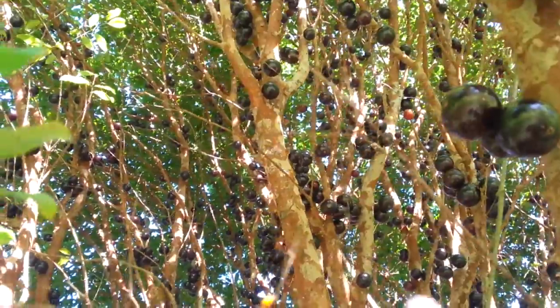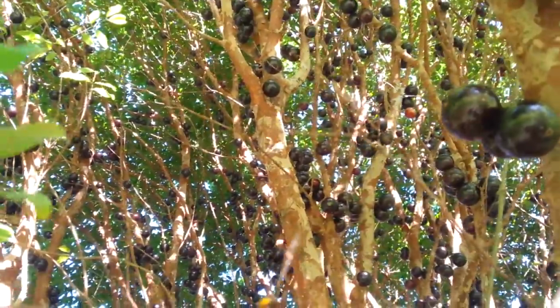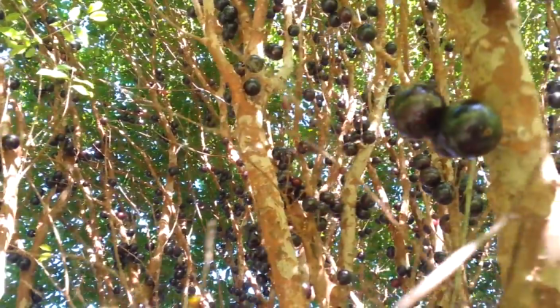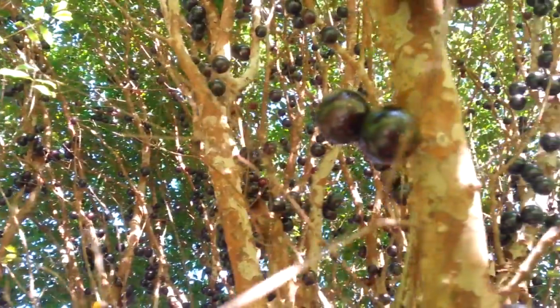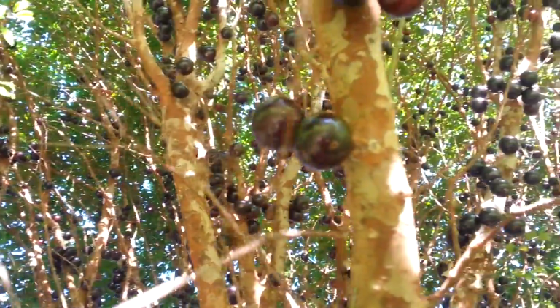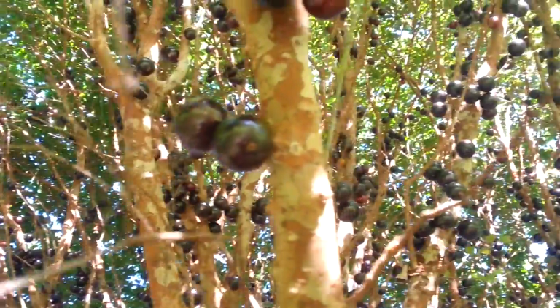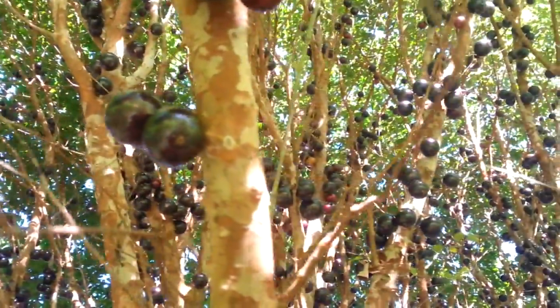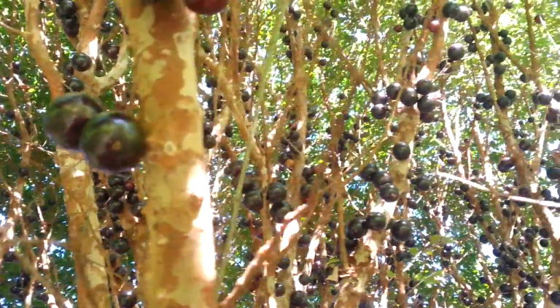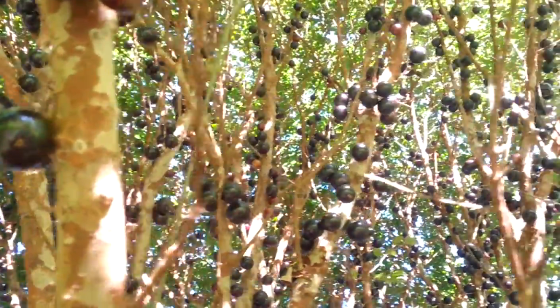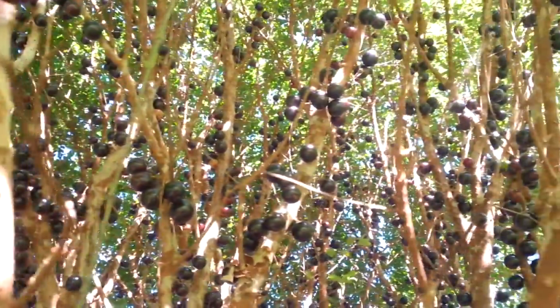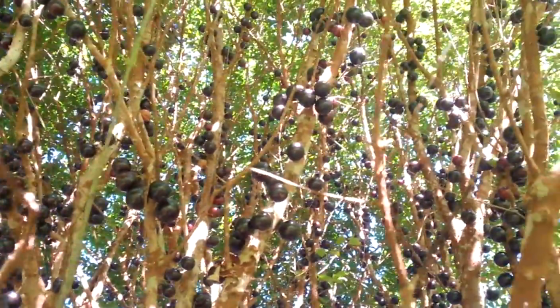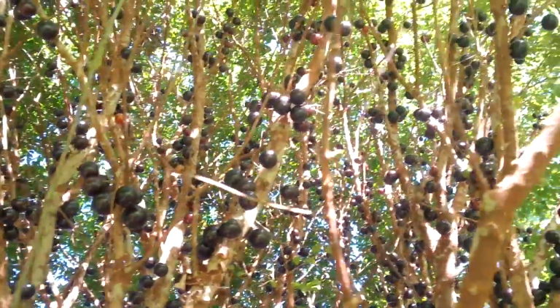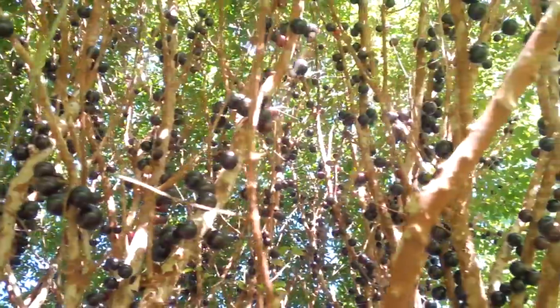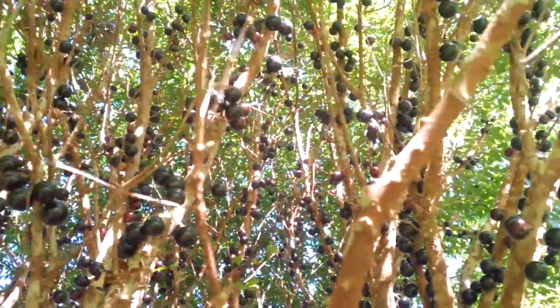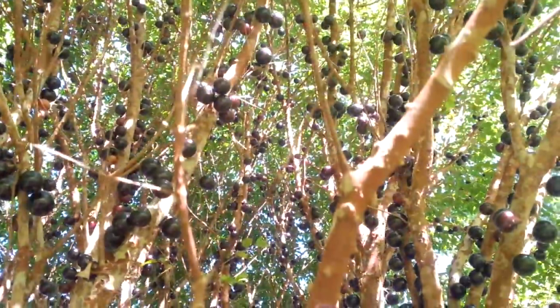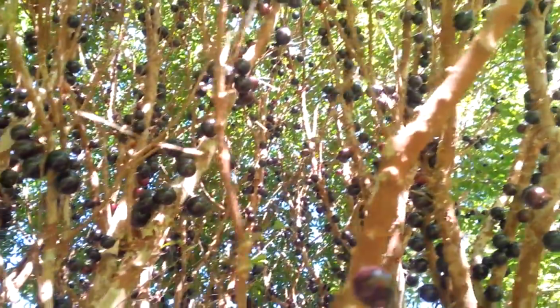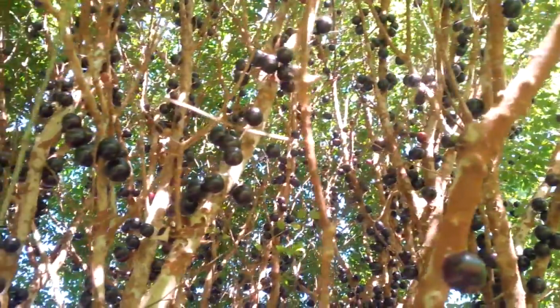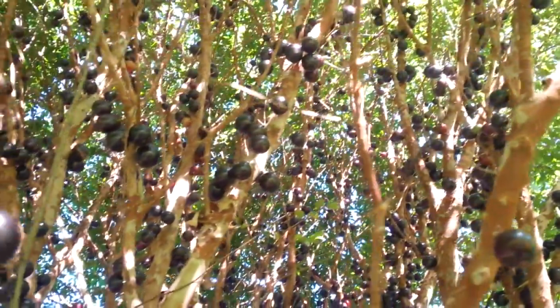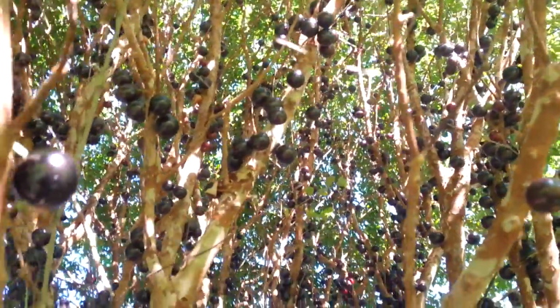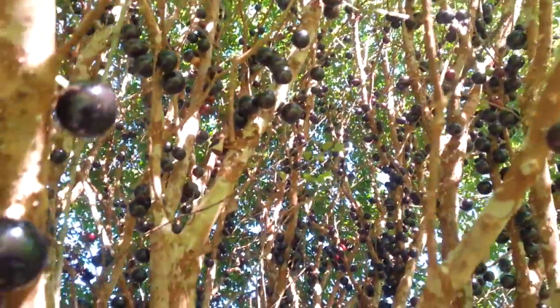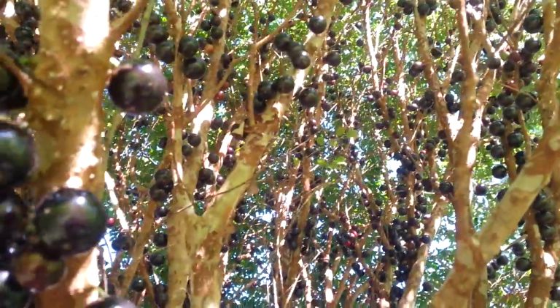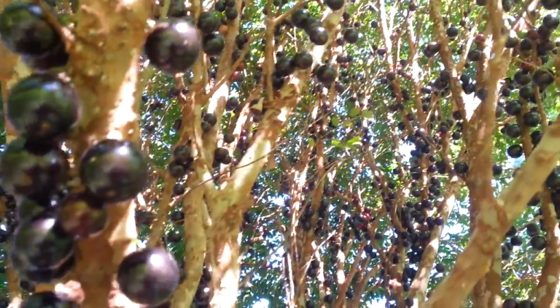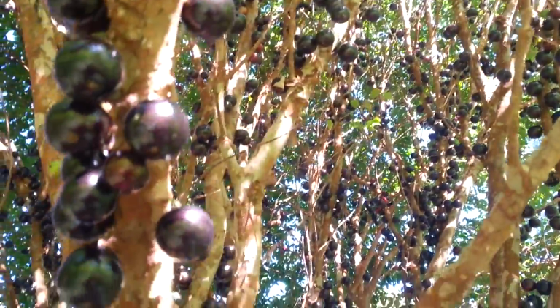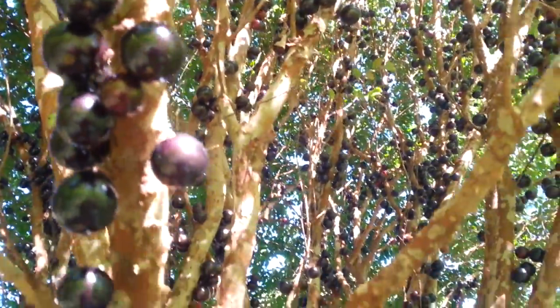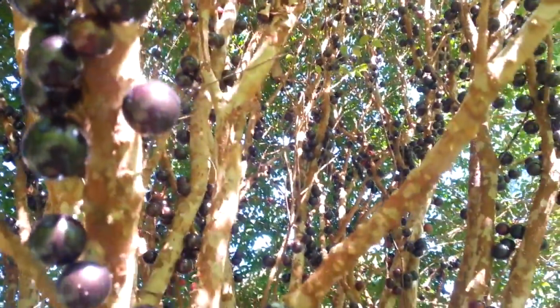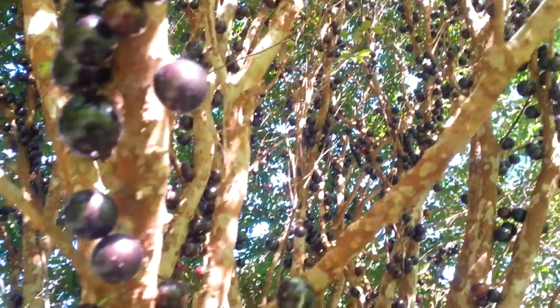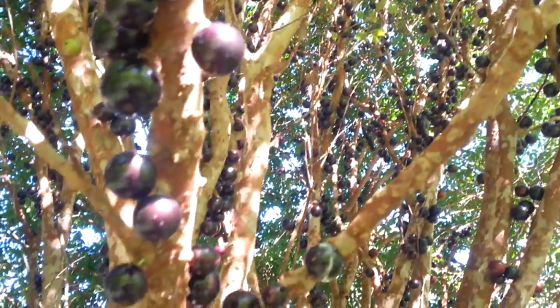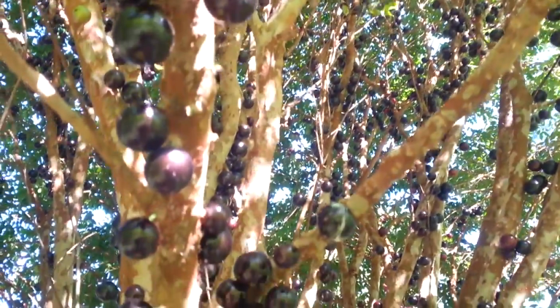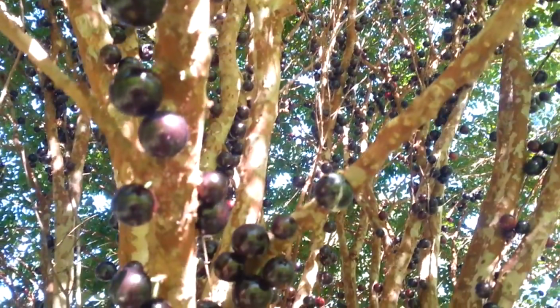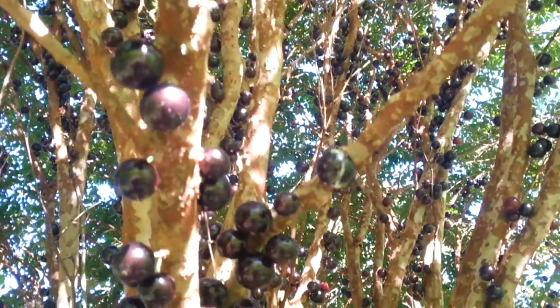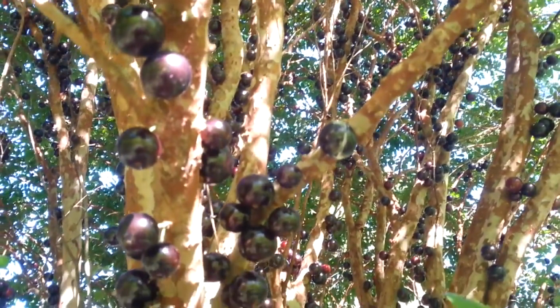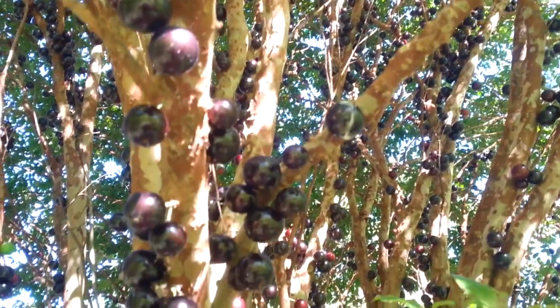Here we are inside the tree, and look how much fruit is in it. It crops like this twice a year, and the fruits are delicious. They taste like sweet grapes.